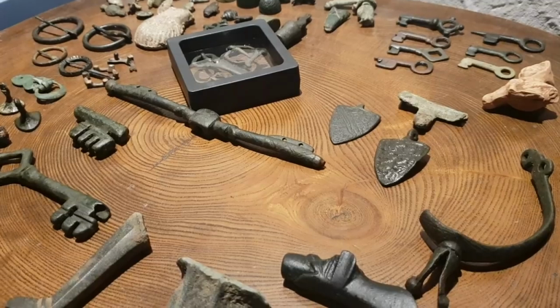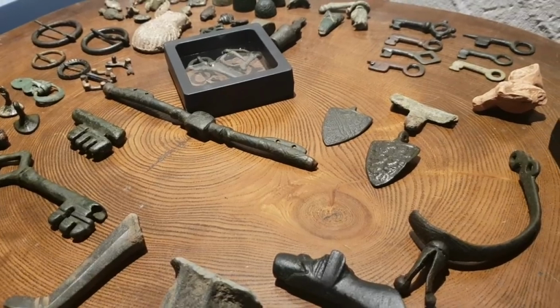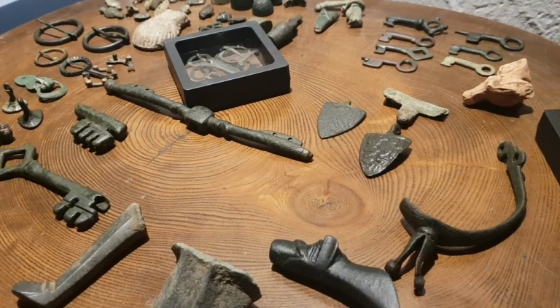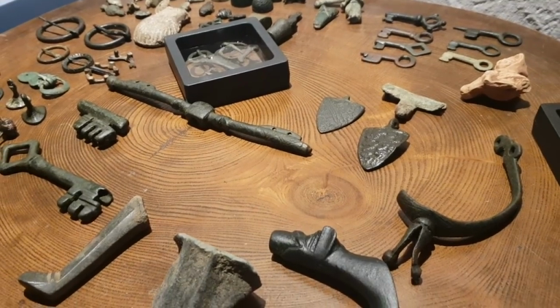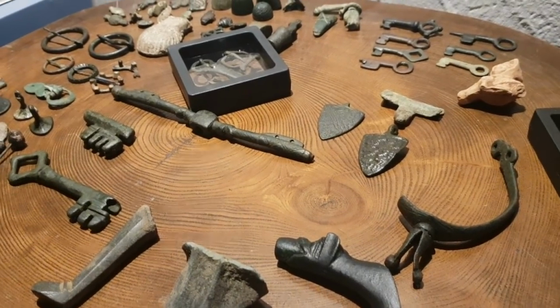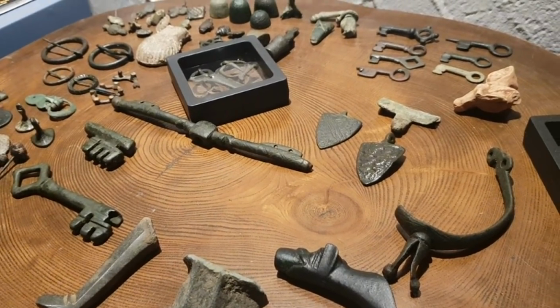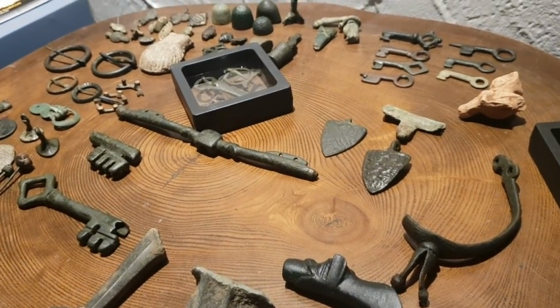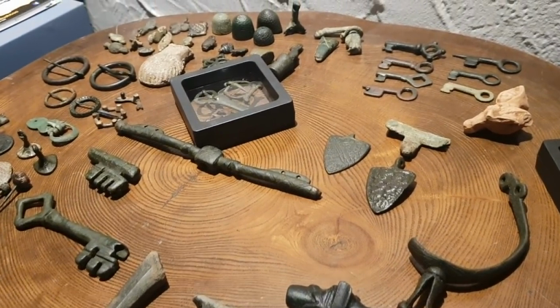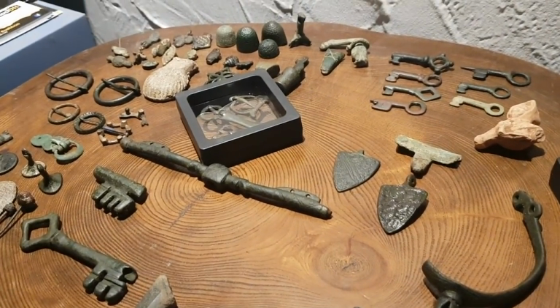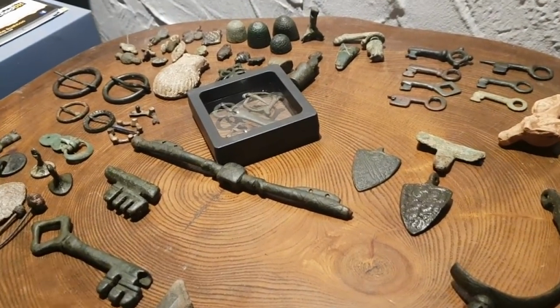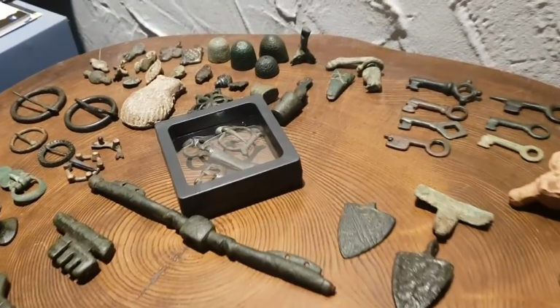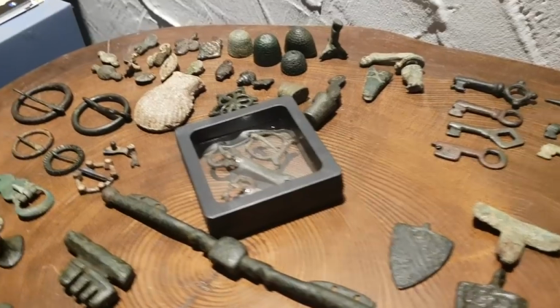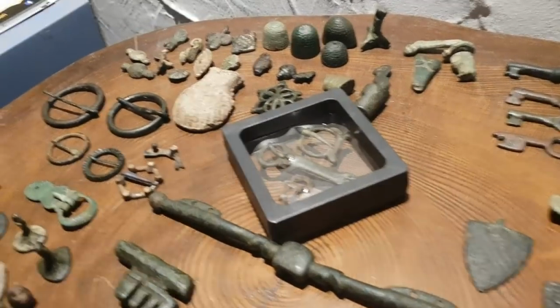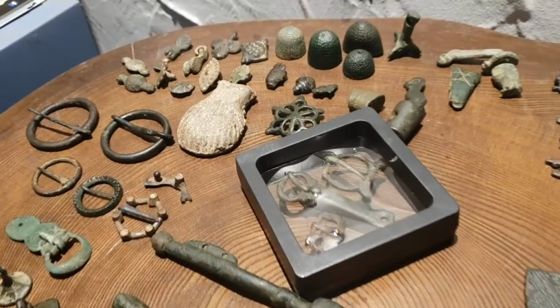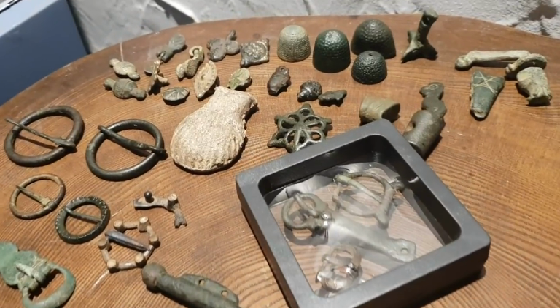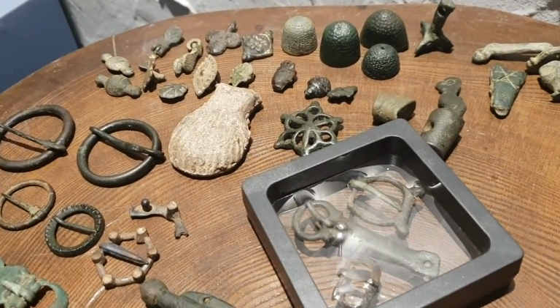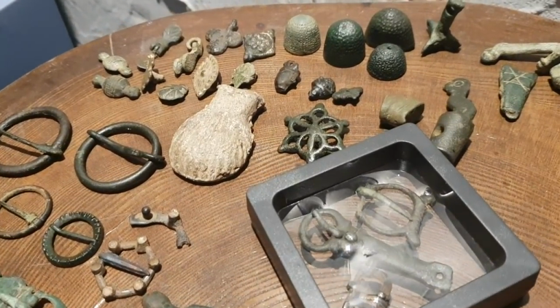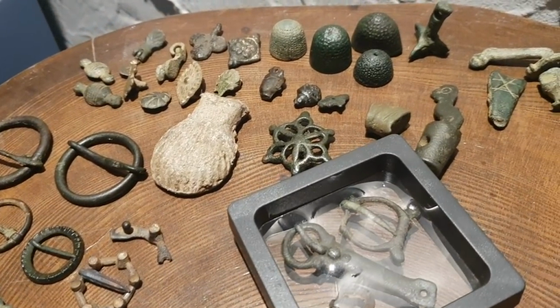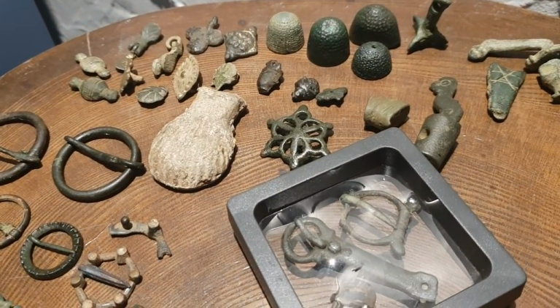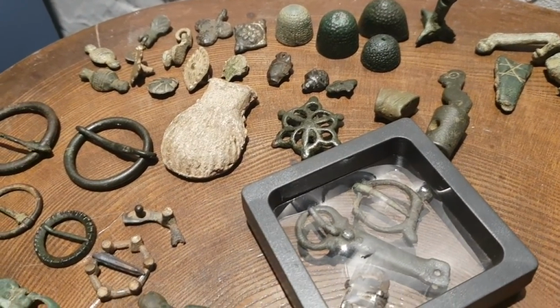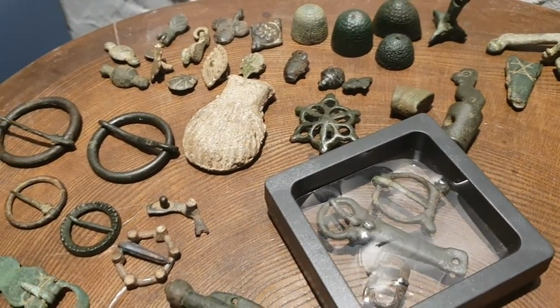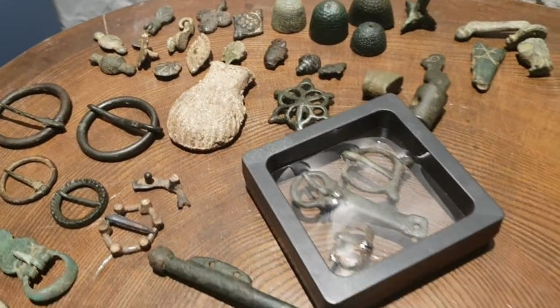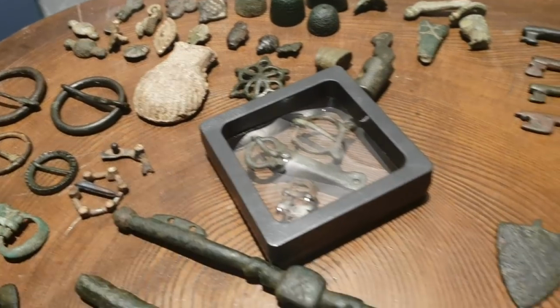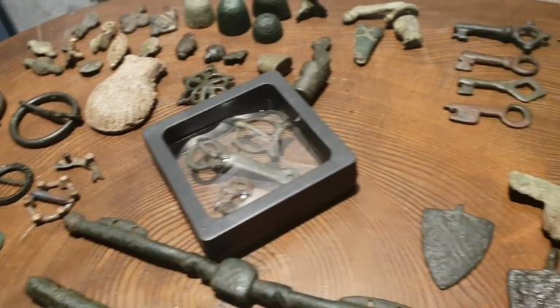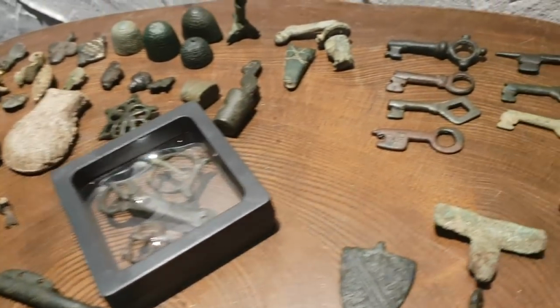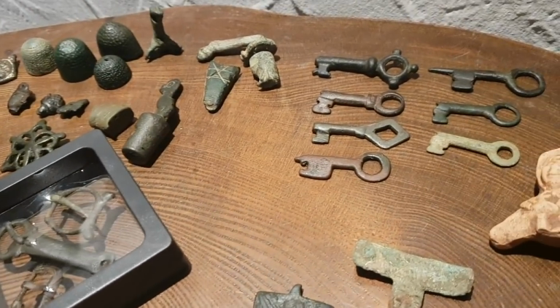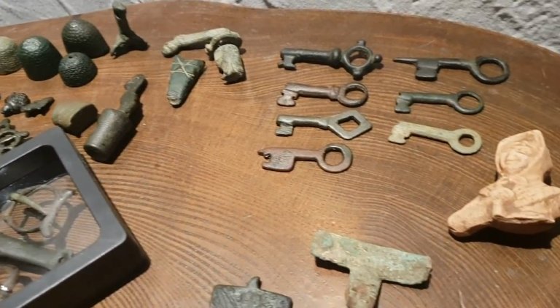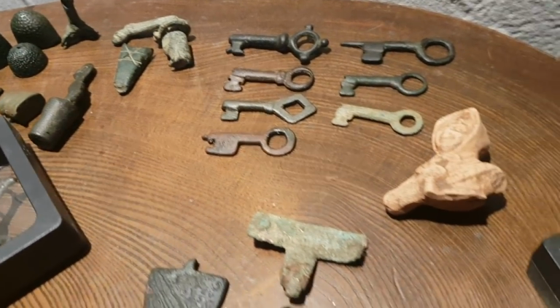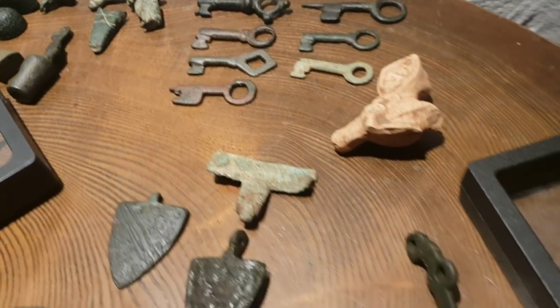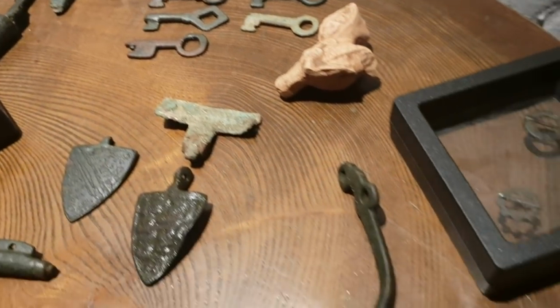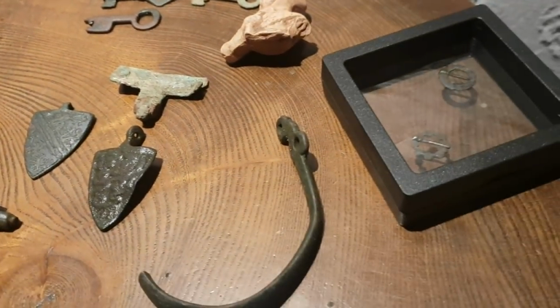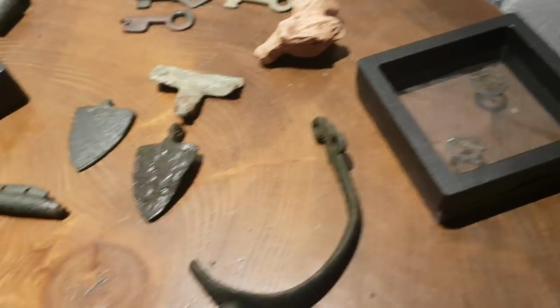Good morning everybody, it's Graham from Unearthed and today we are looking at everyday artefacts from the medieval period. Now it might look a little bit mundane — there's not dripping with gold and silver — but these artefacts that I'm showing you here today is what the medieval people had on them.